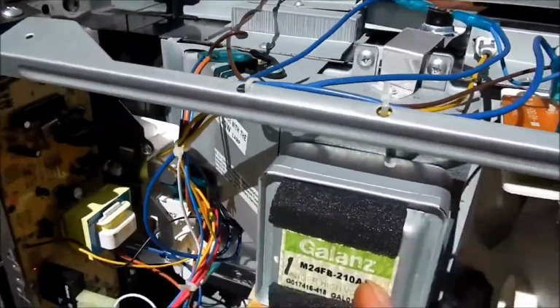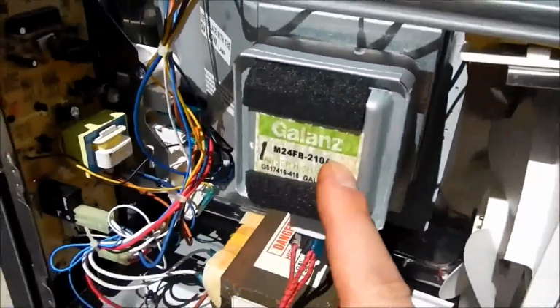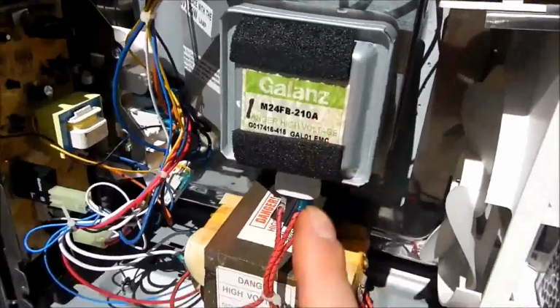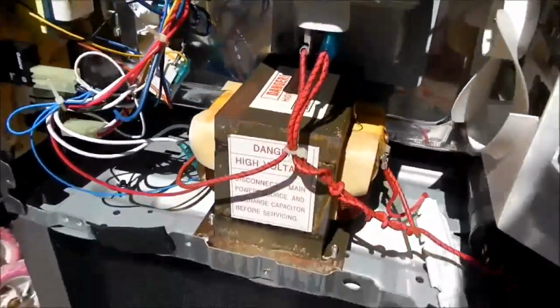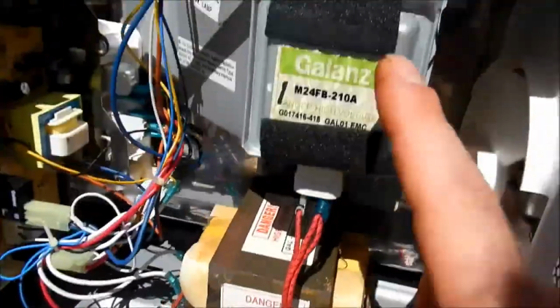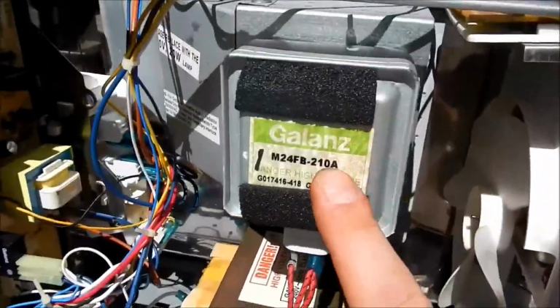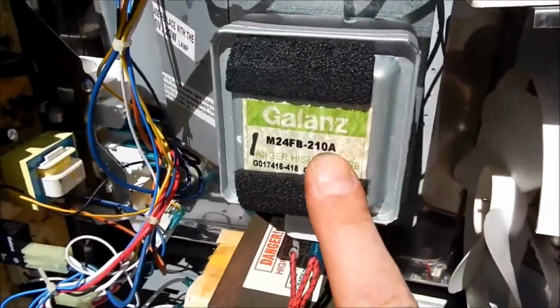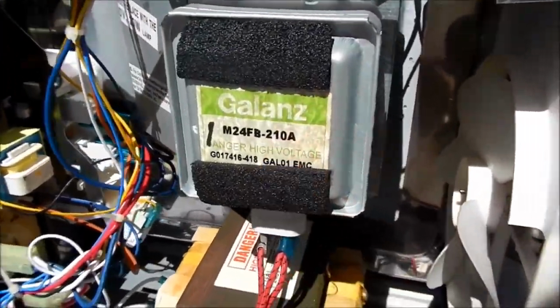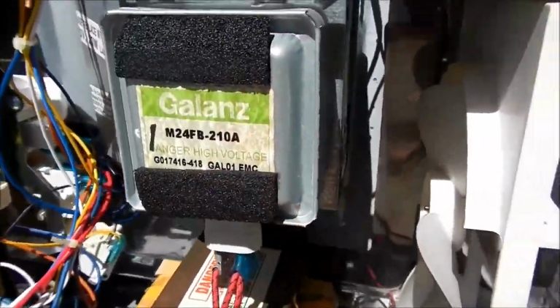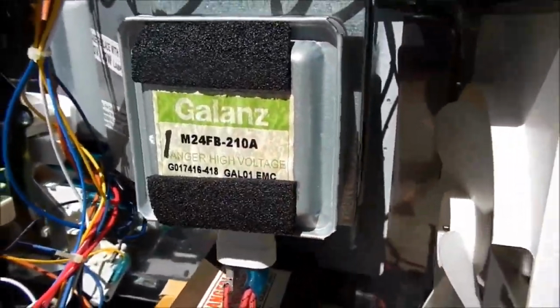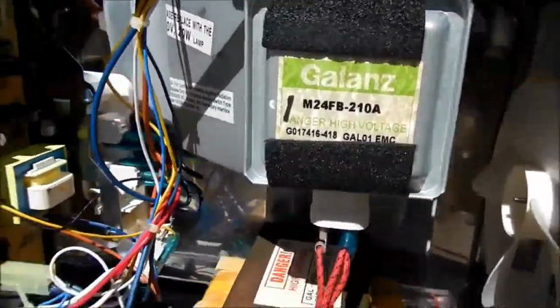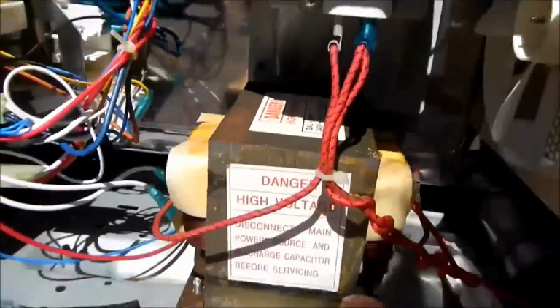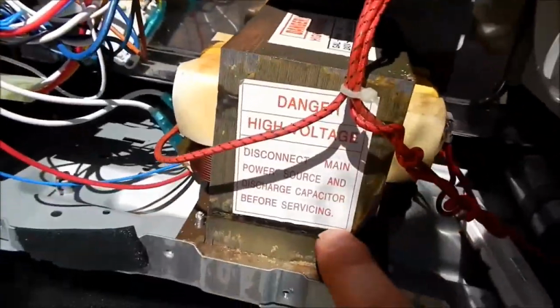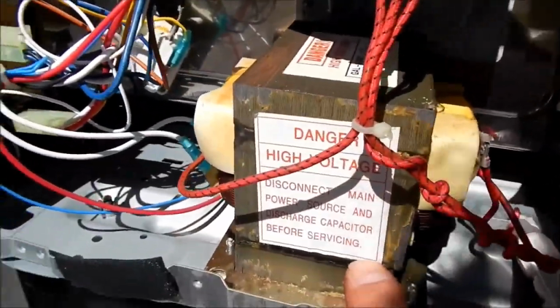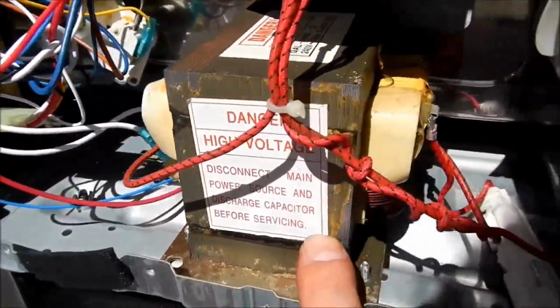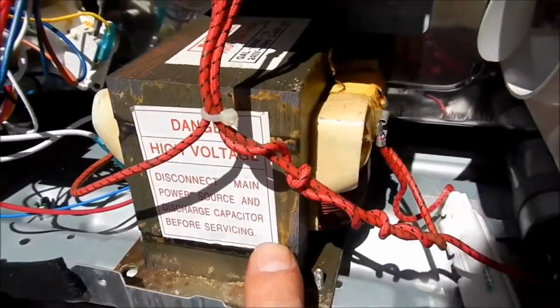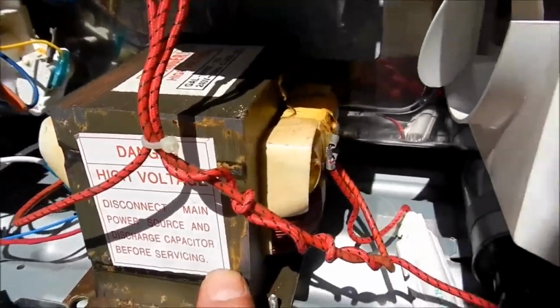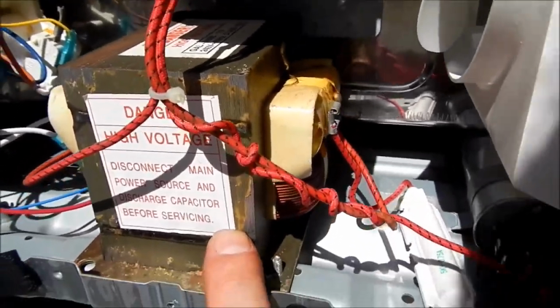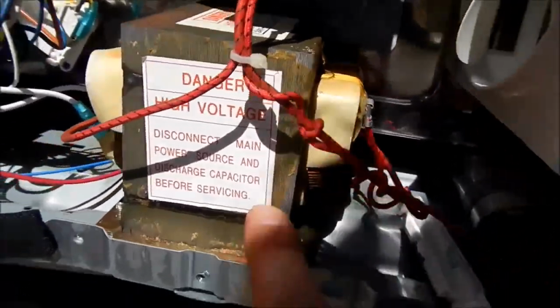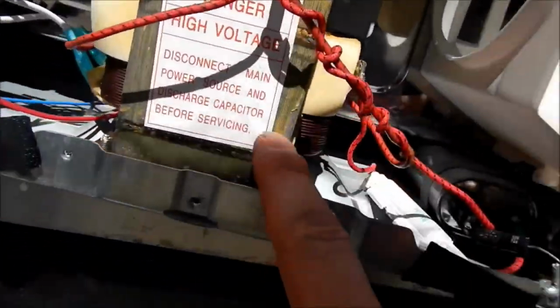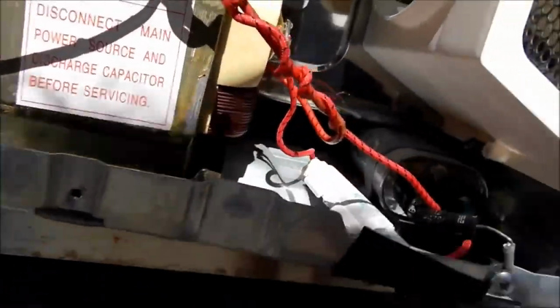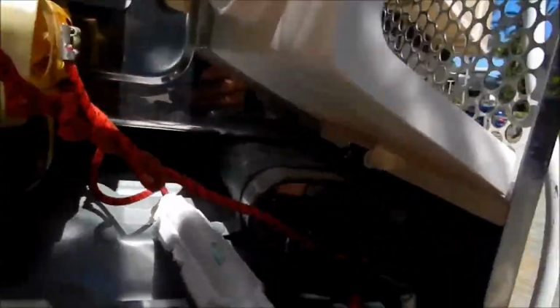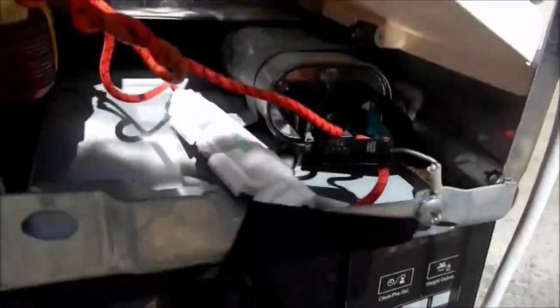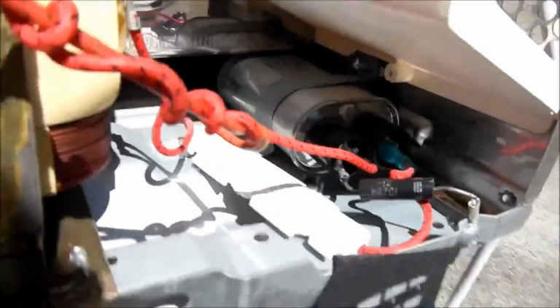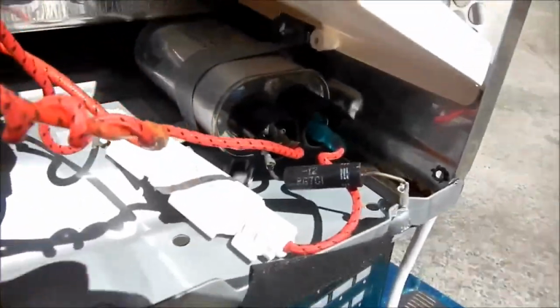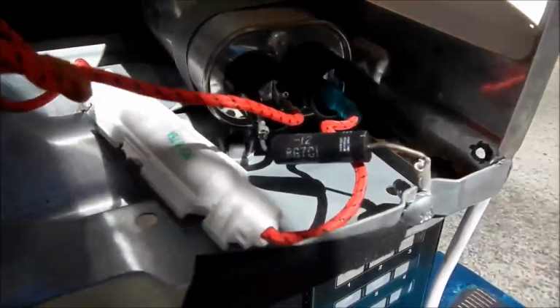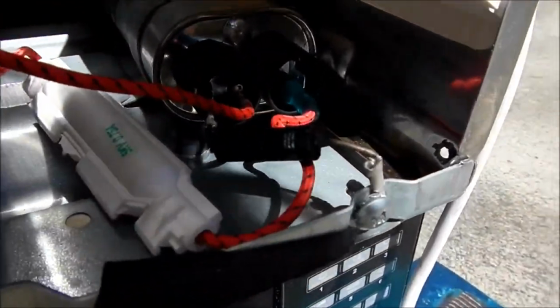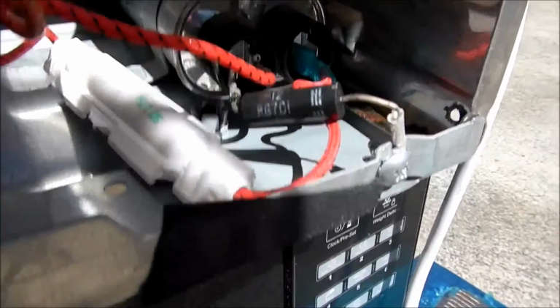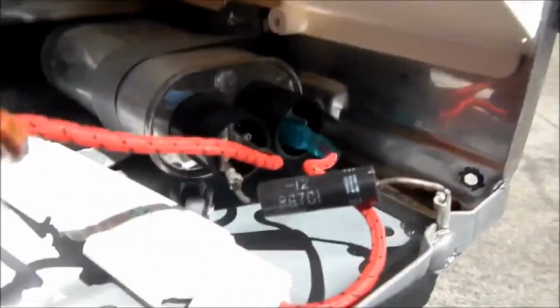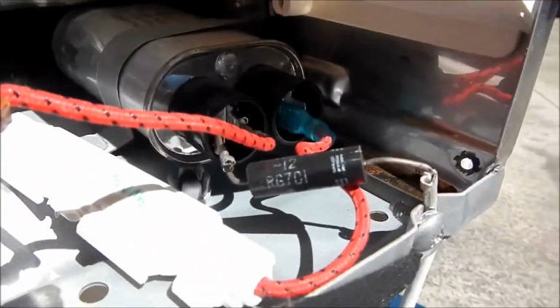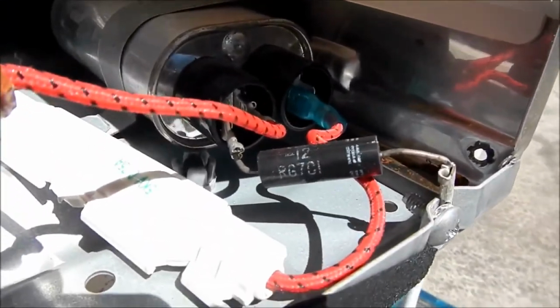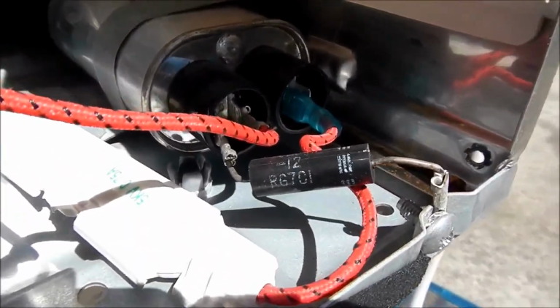Microwave oven transformer, magnetron - that's the bit that makes microwaves - and the microwave oven transformer down there. There is a capacitor there with a resistor on it to ground.